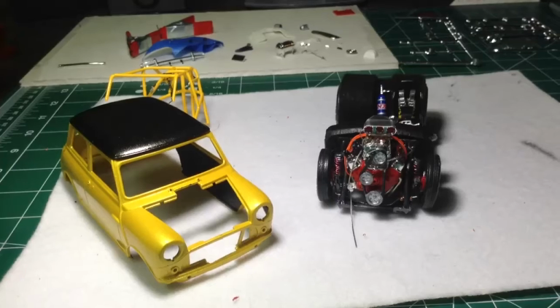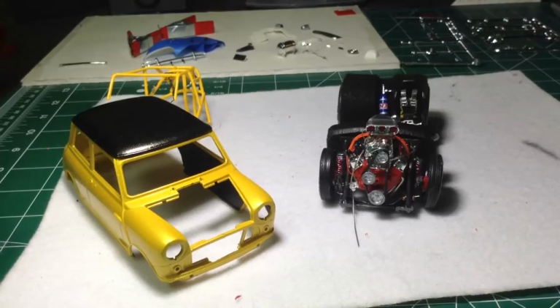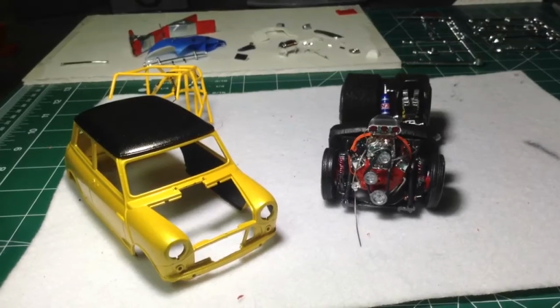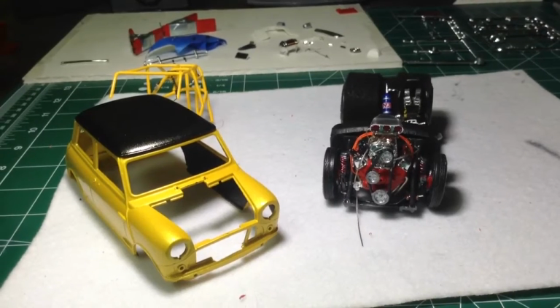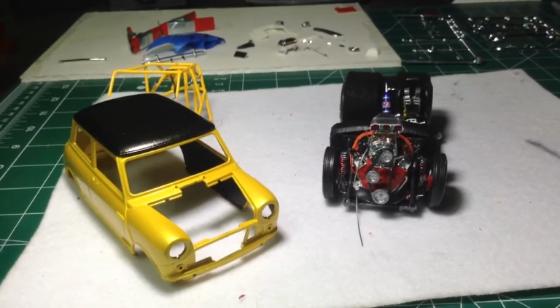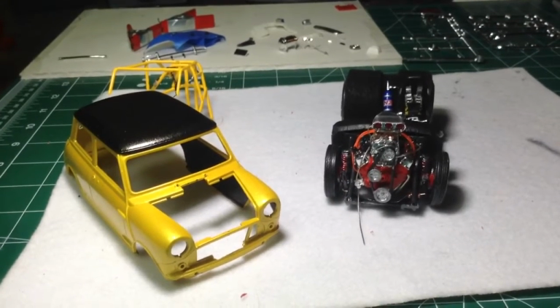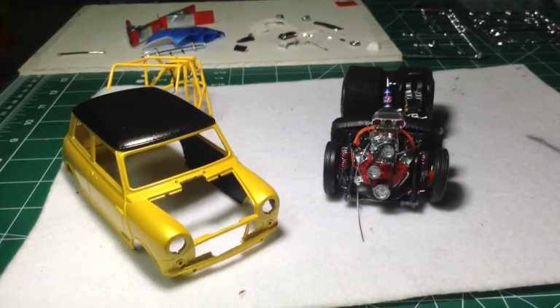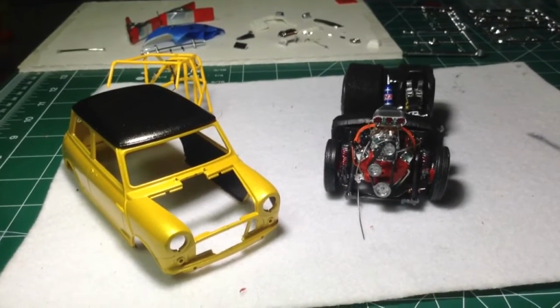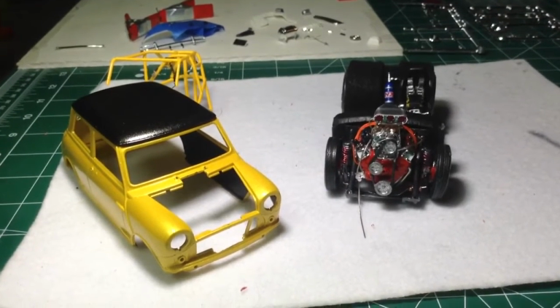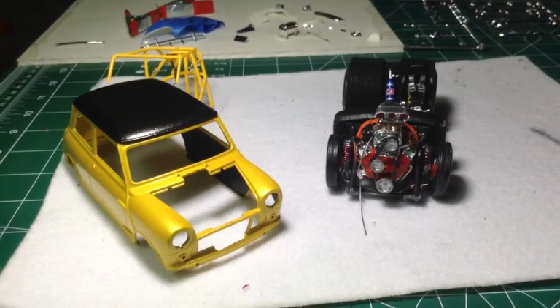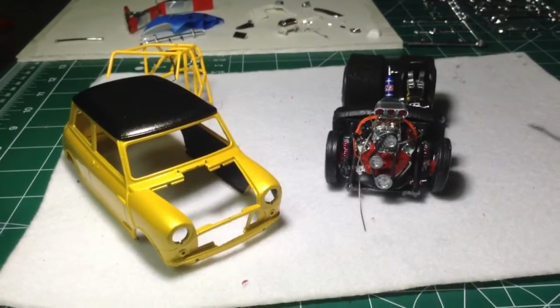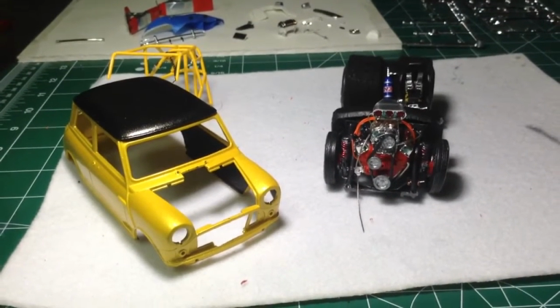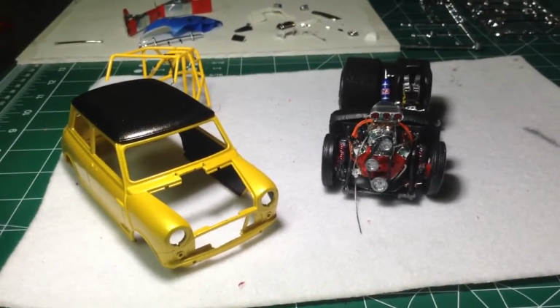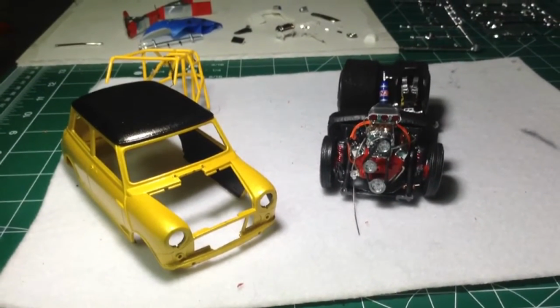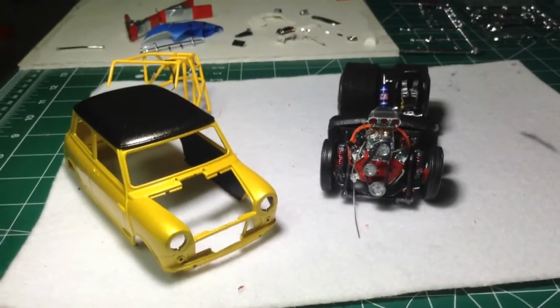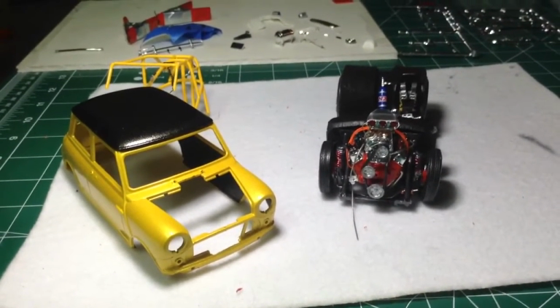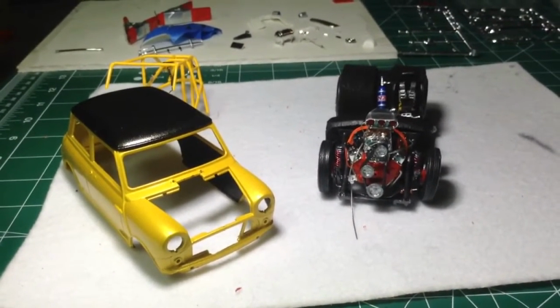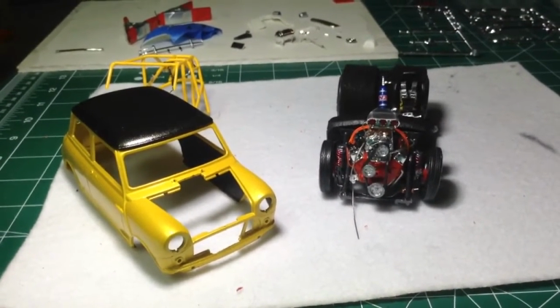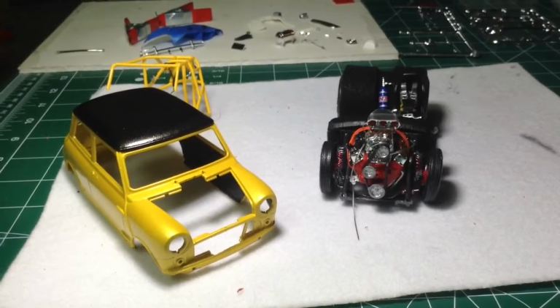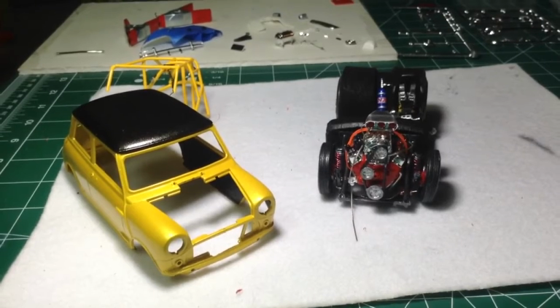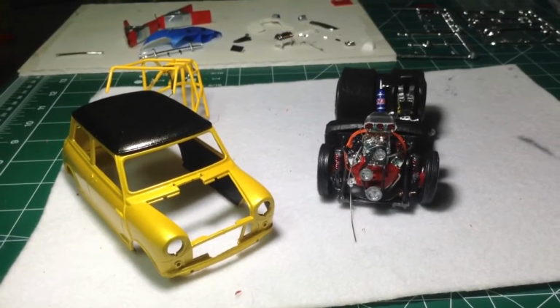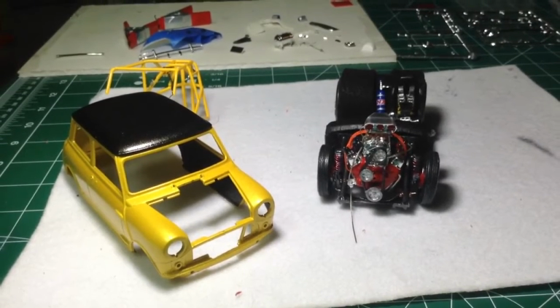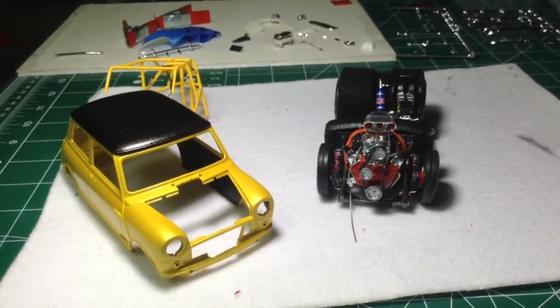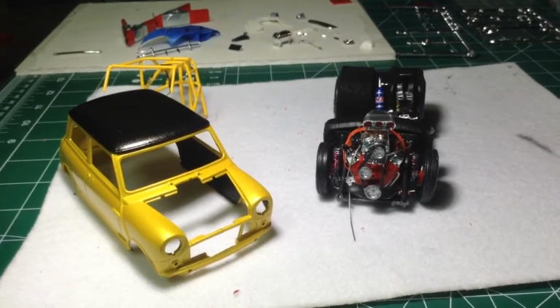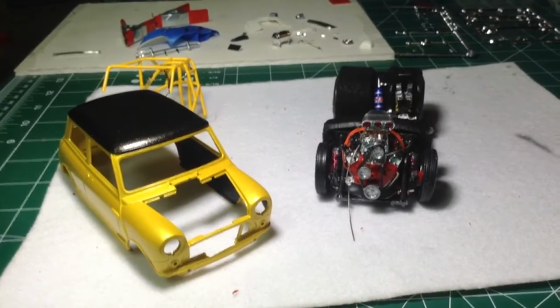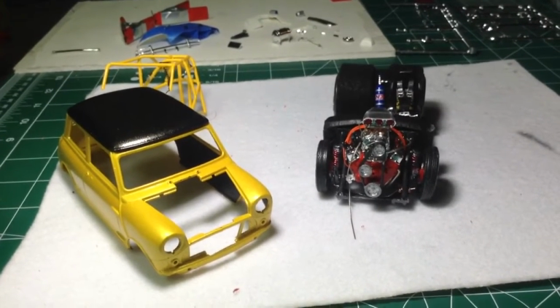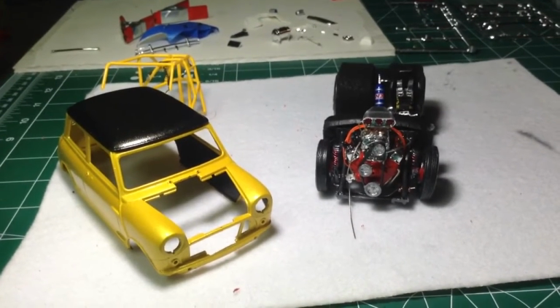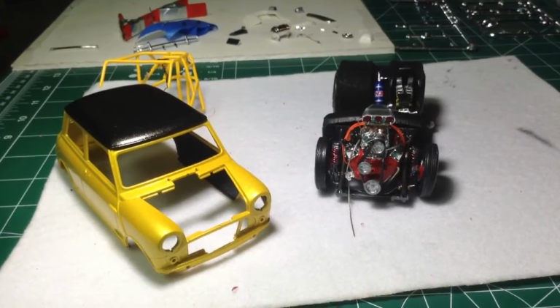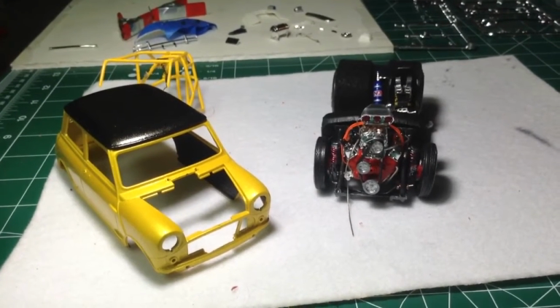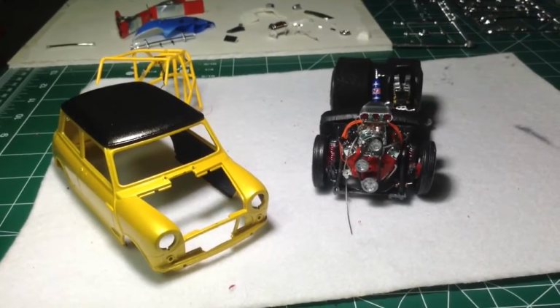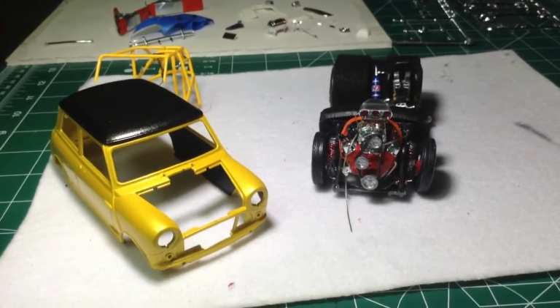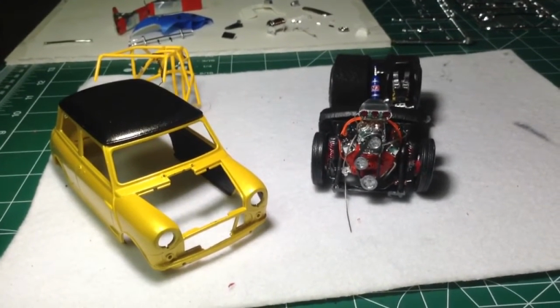Hey guys, what's up? Dale here, Northern Nostalgia Customs. This would be update number 3 on the mini for the Styrene Junkies contest.